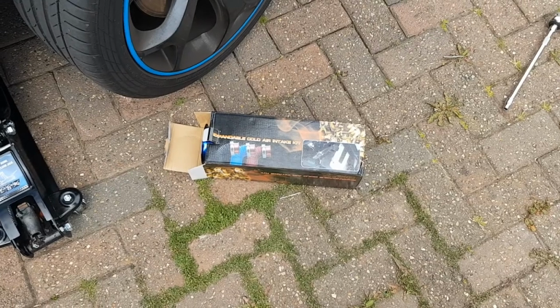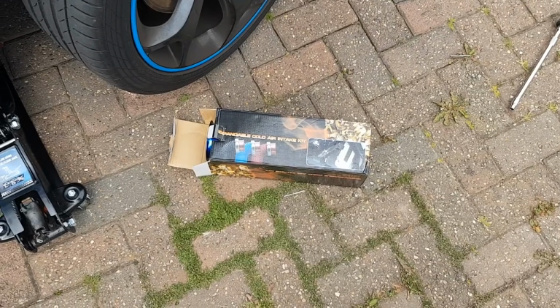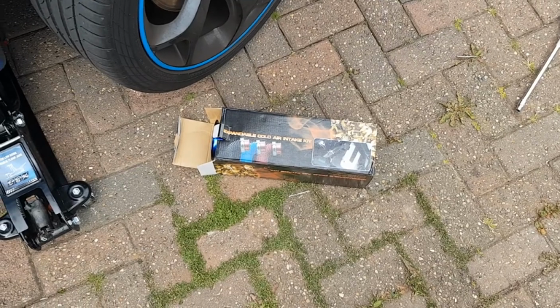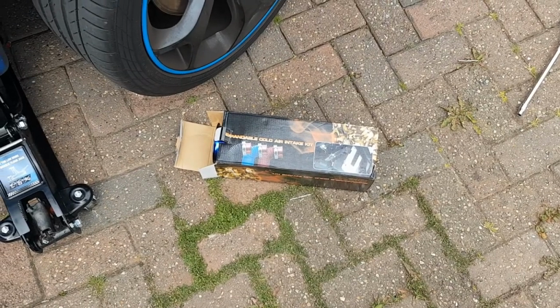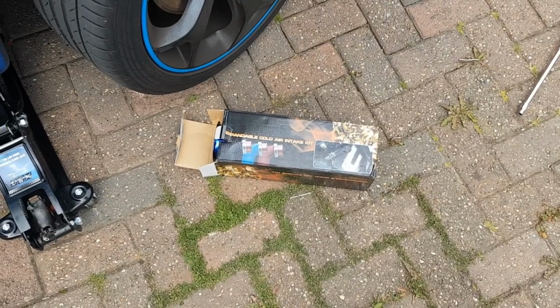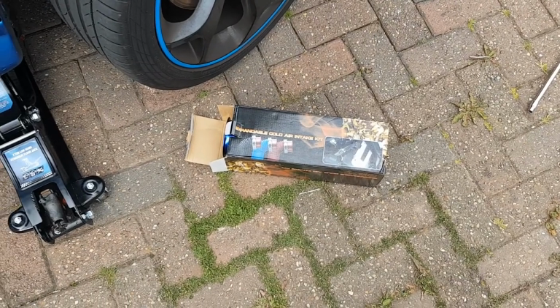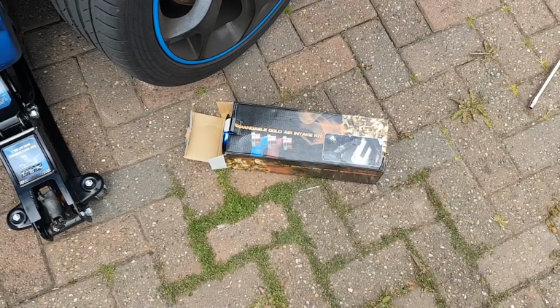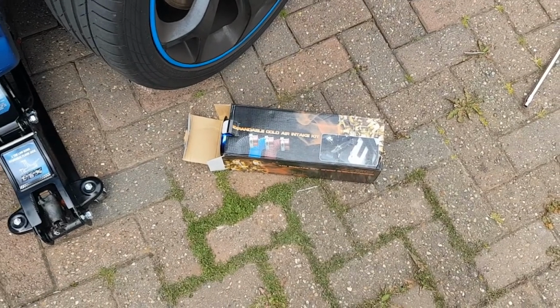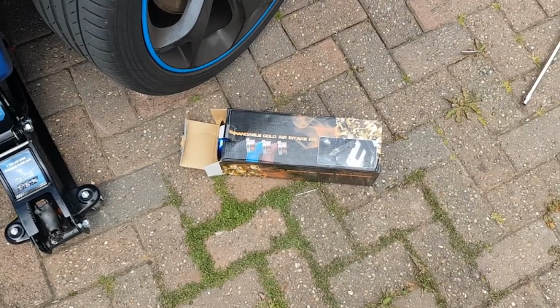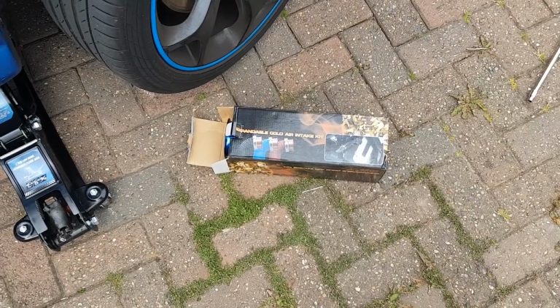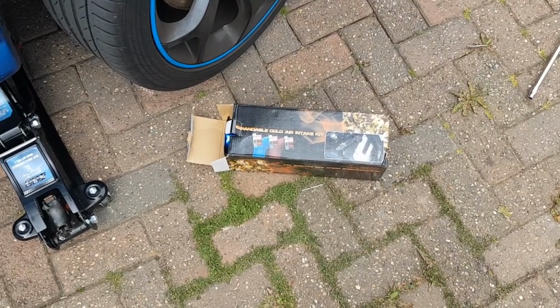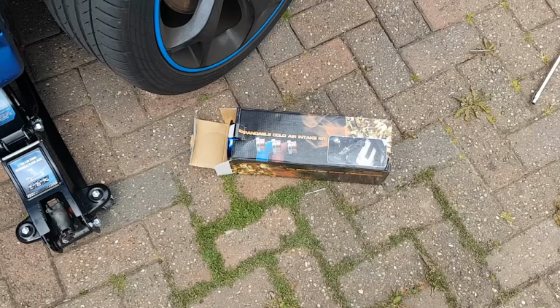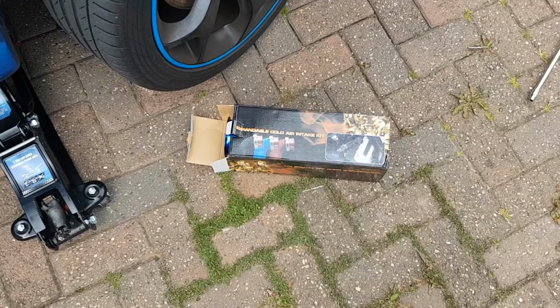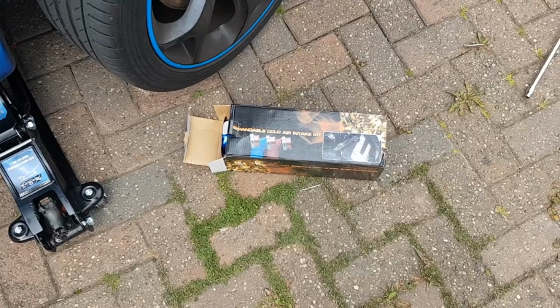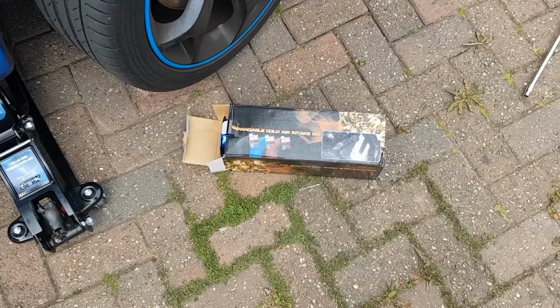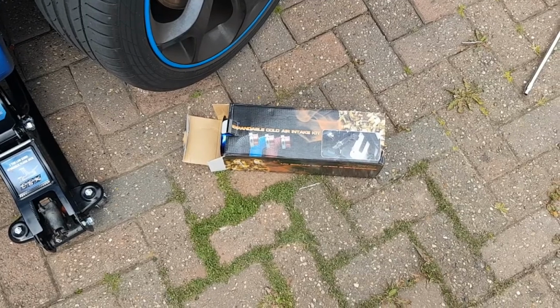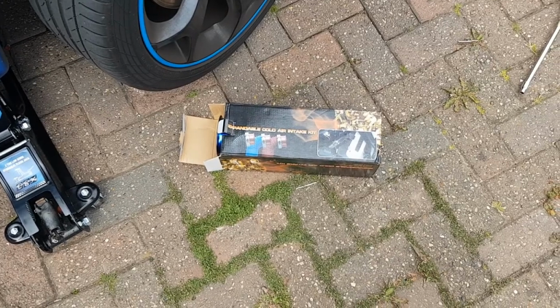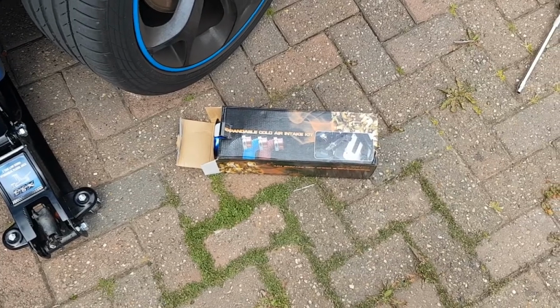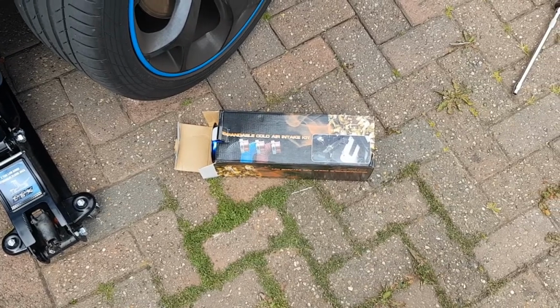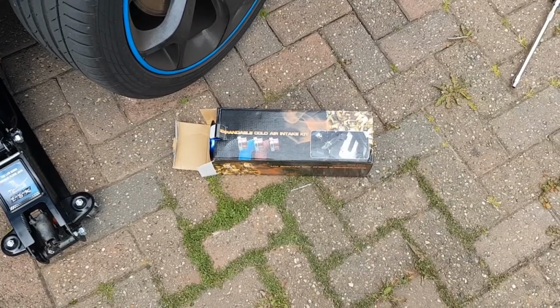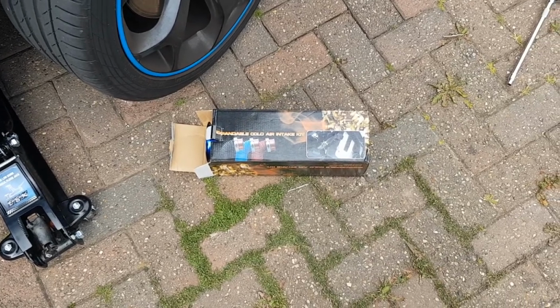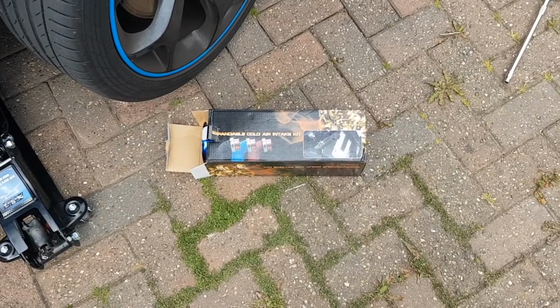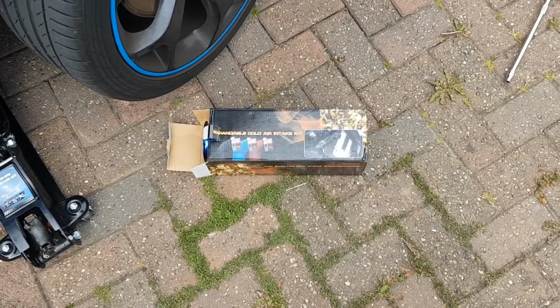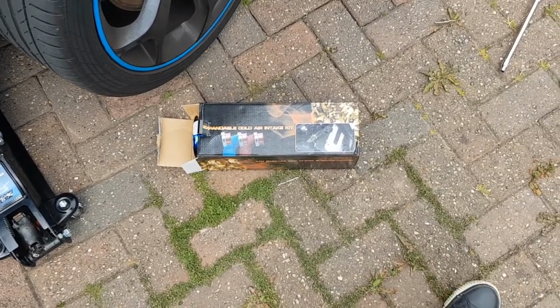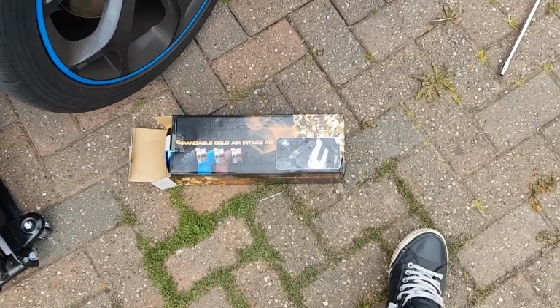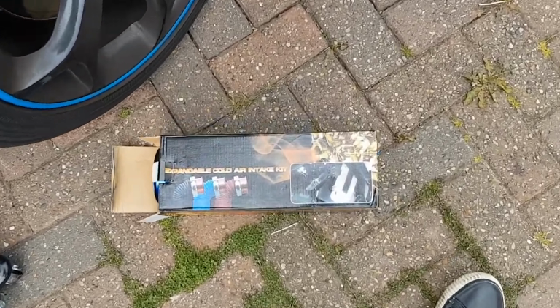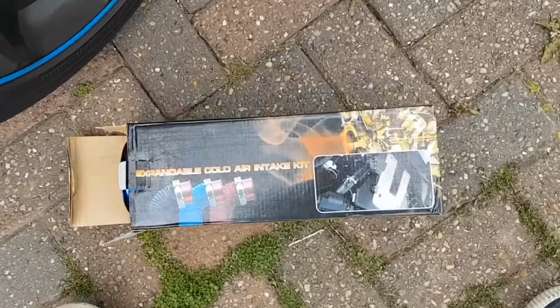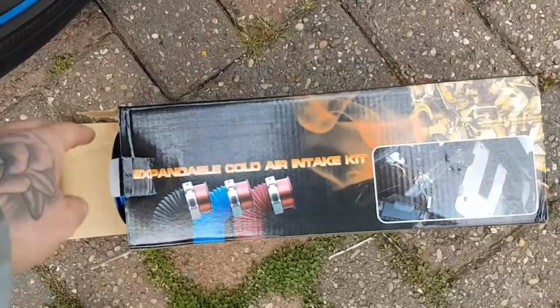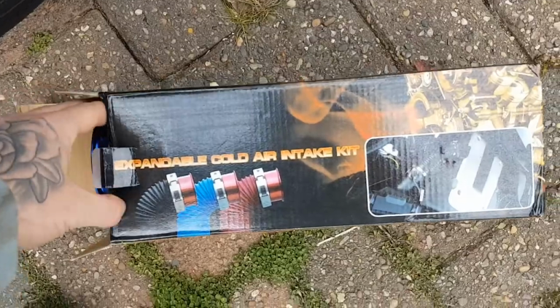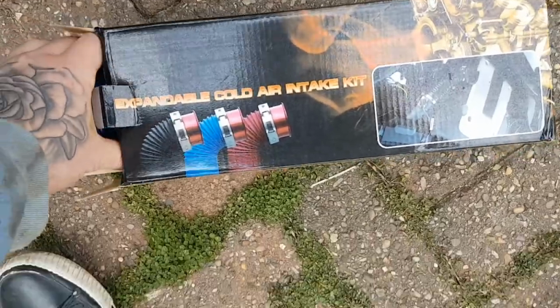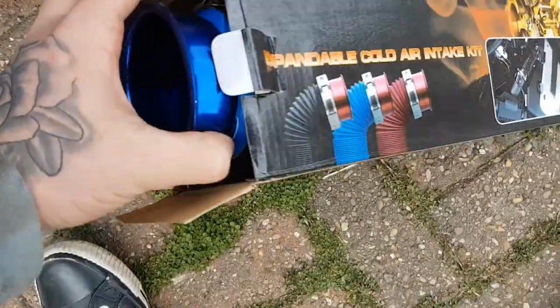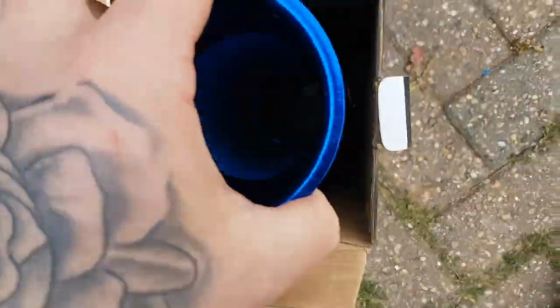Hello, welcome to another video. Today, by the title, I'm going to be trying to put a cold air feed on the VXR. This is just an expandable cold air feed, 3 inch.